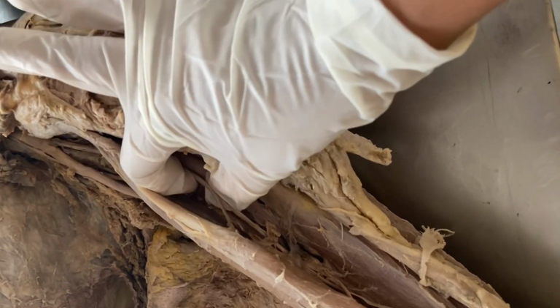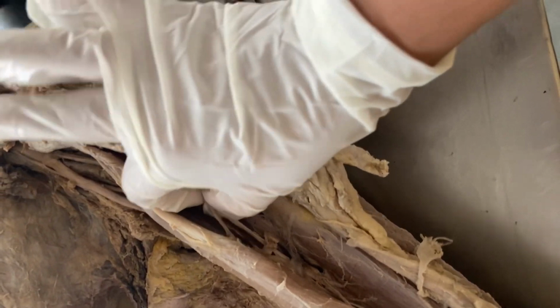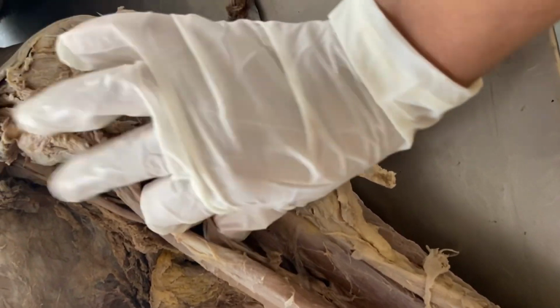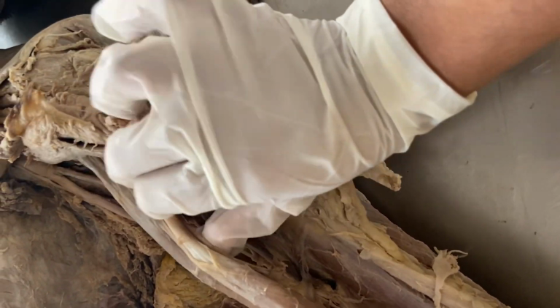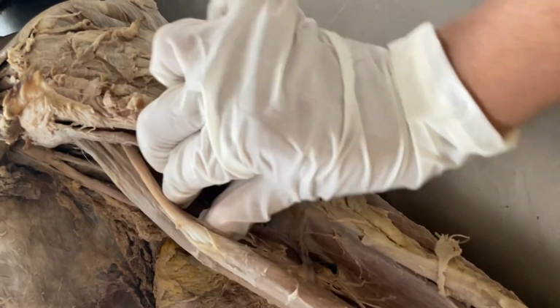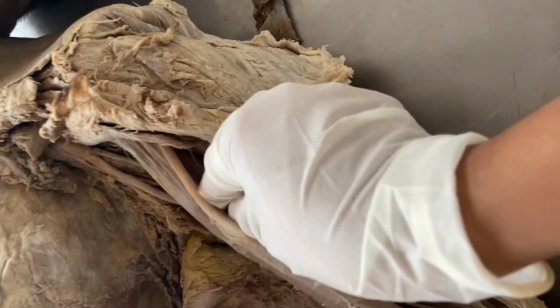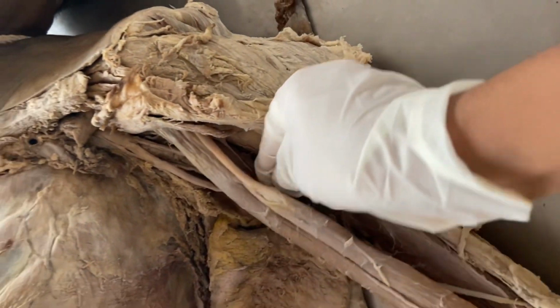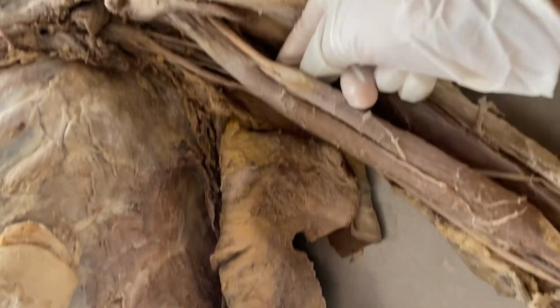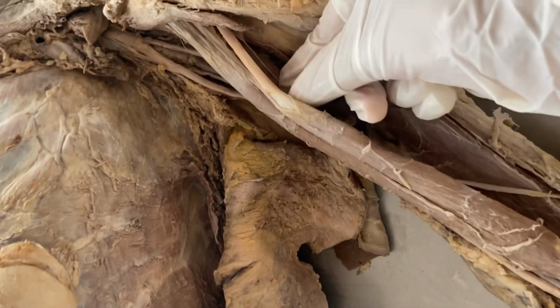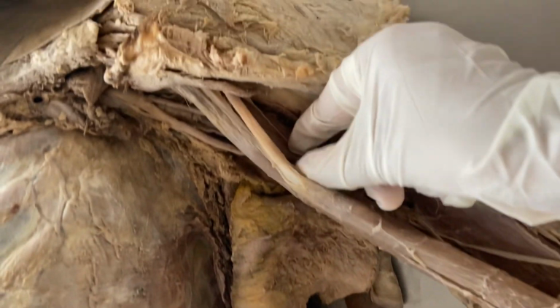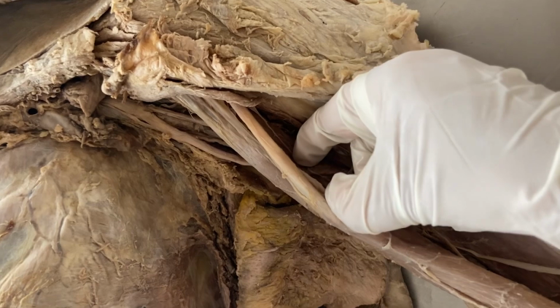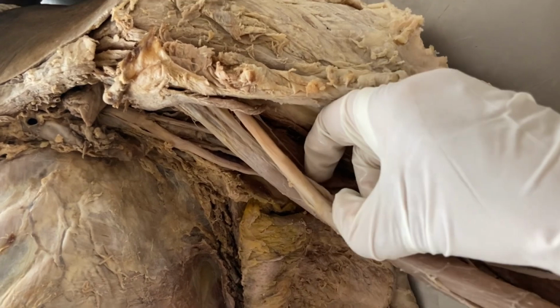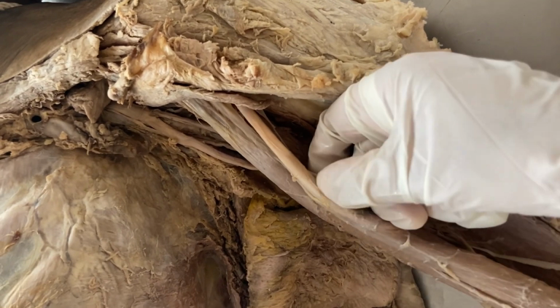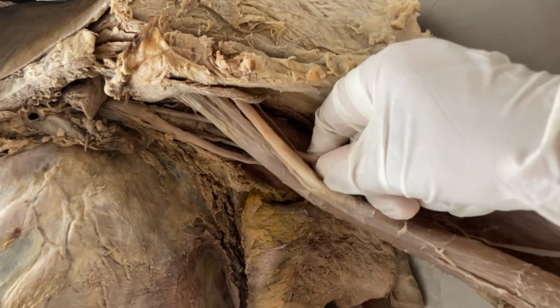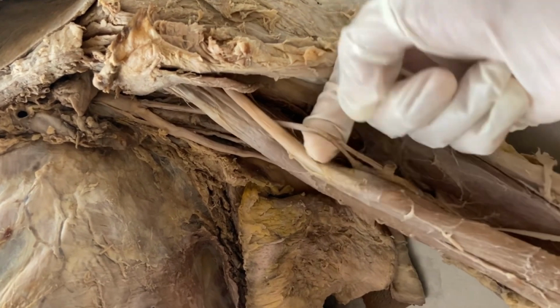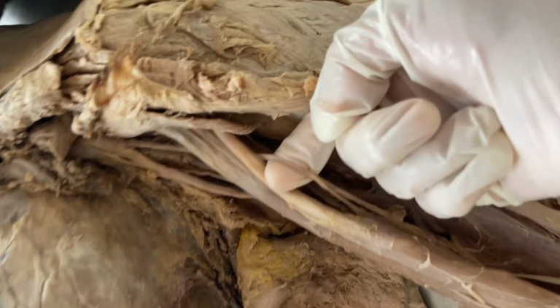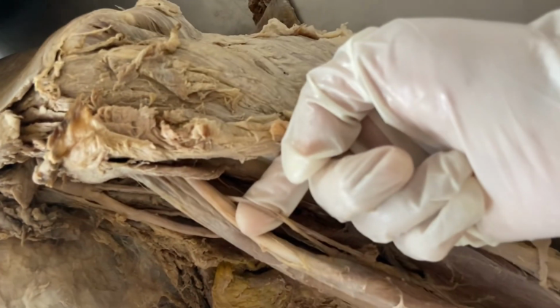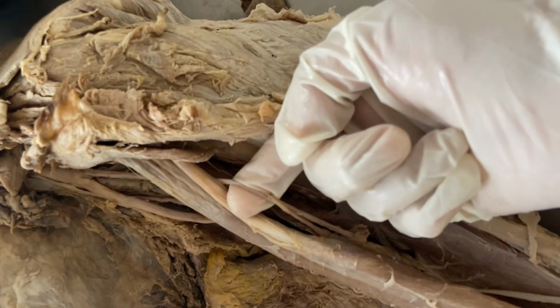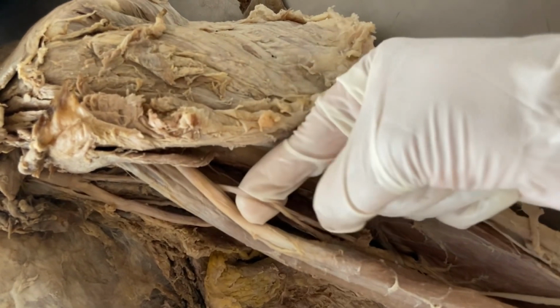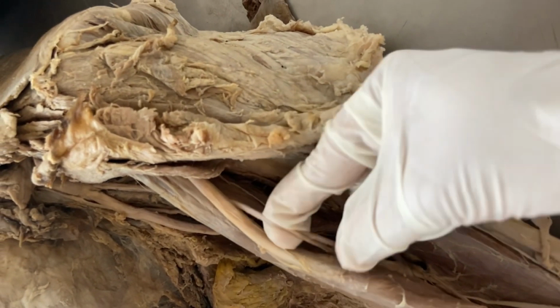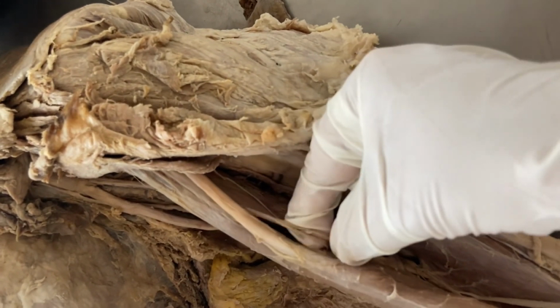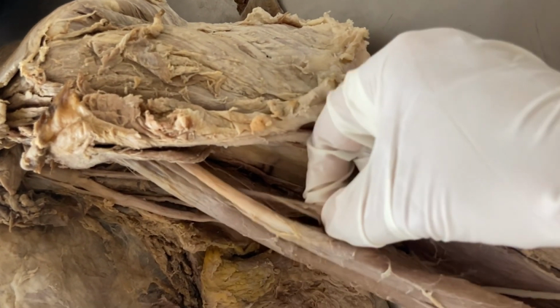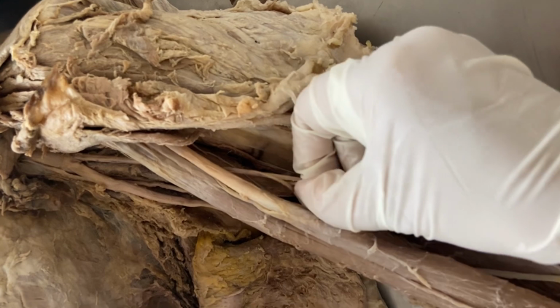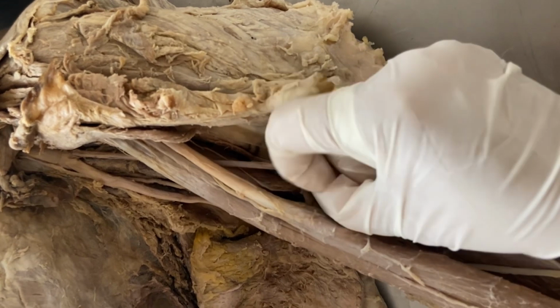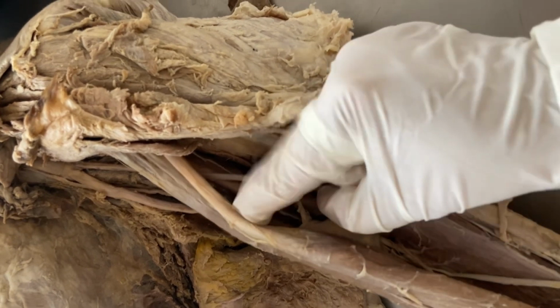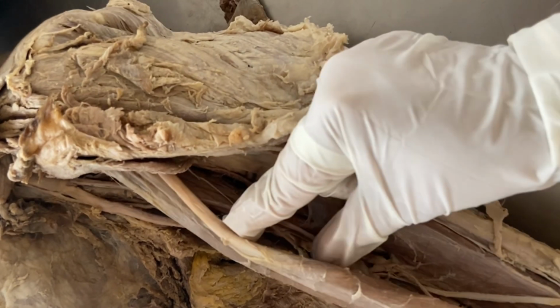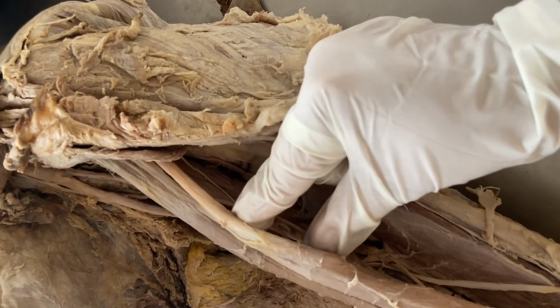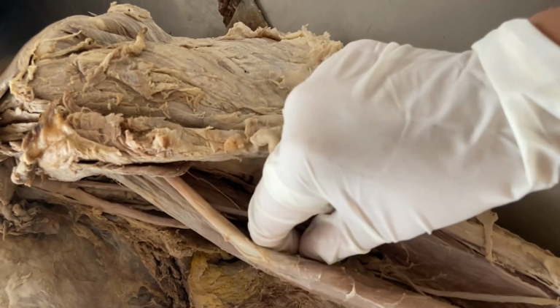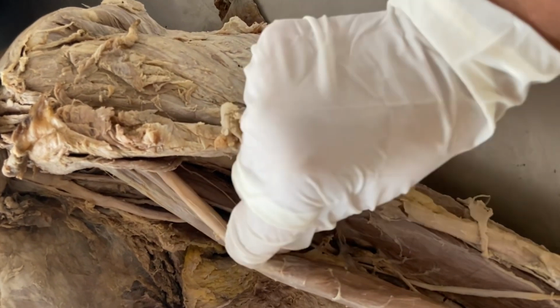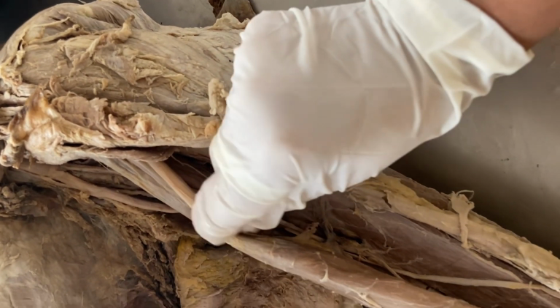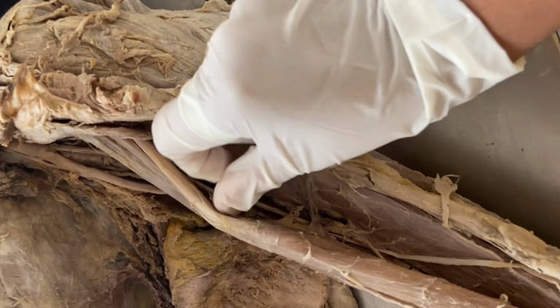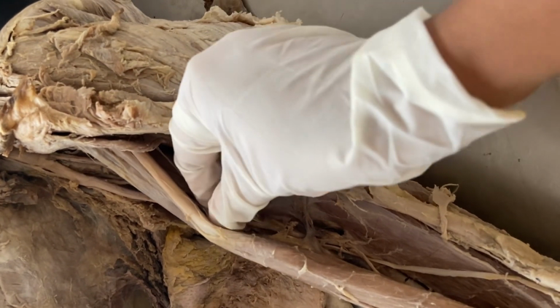The nerve supply is by the musculocutaneous nerve, which supplies the three muscles of the arm. You can see here the nerve supplying the biceps and brachialis.